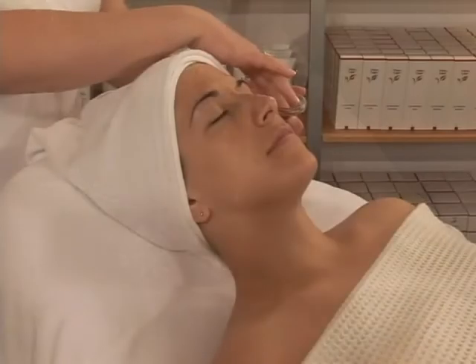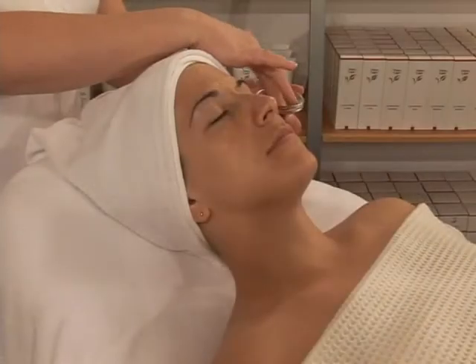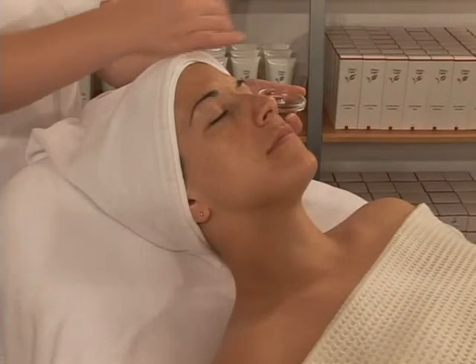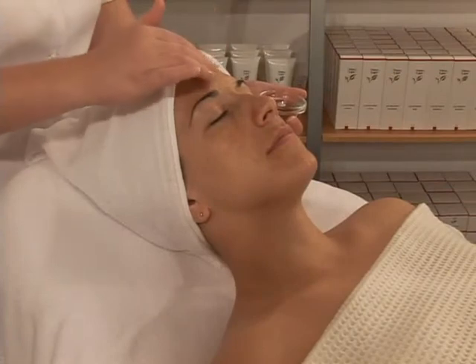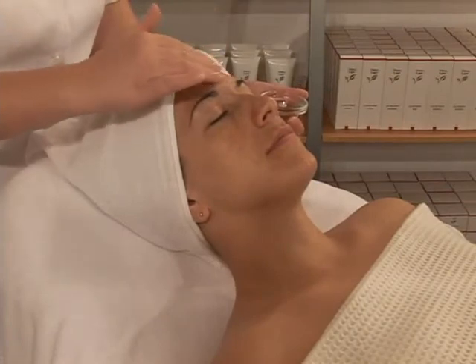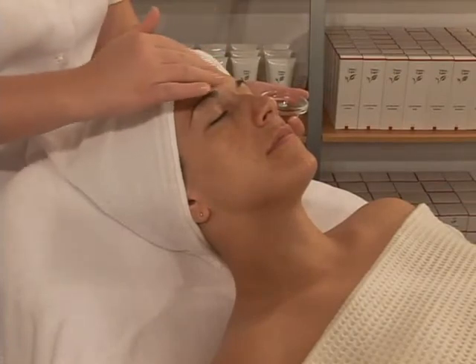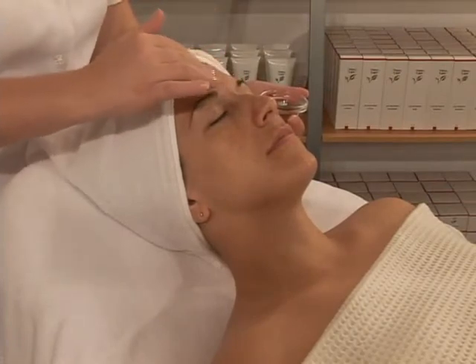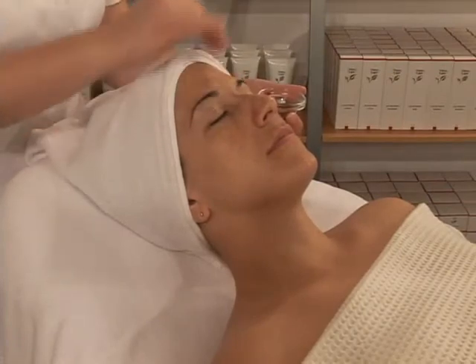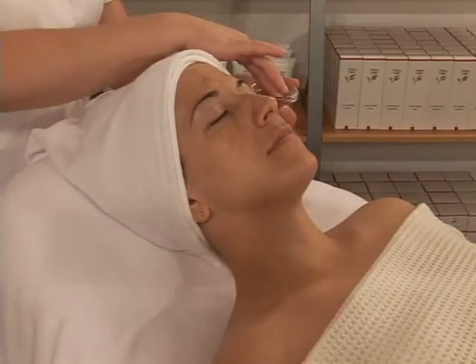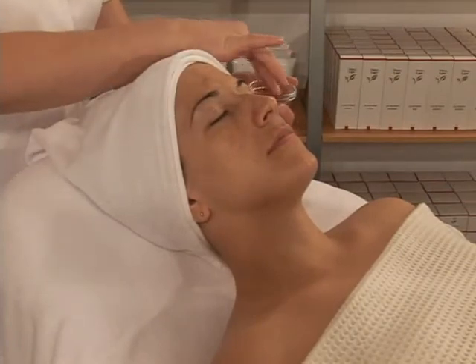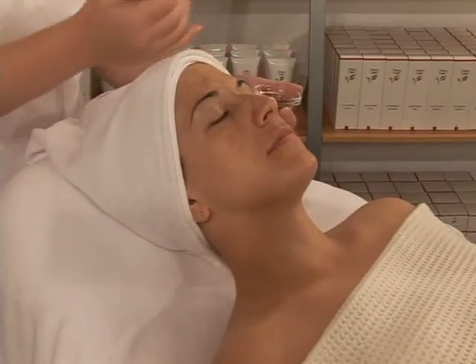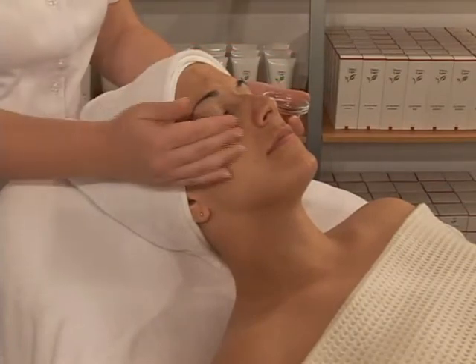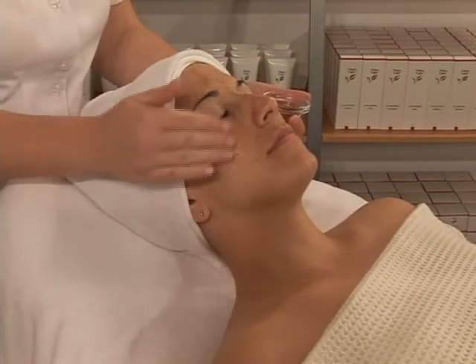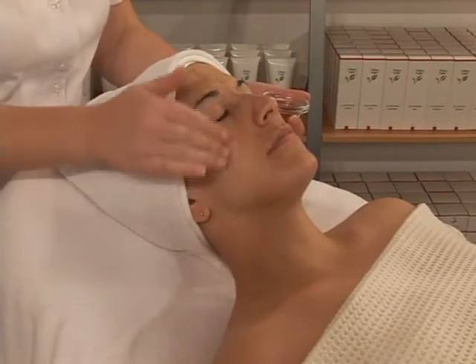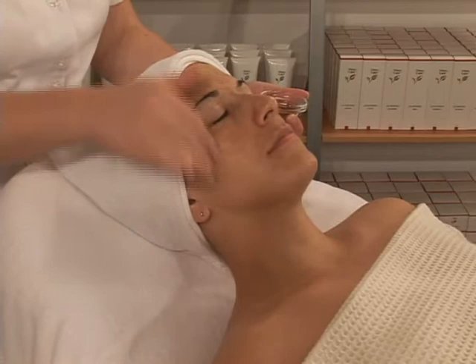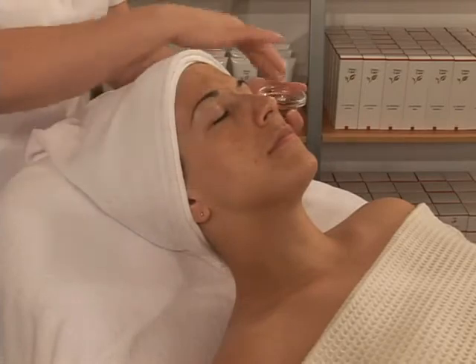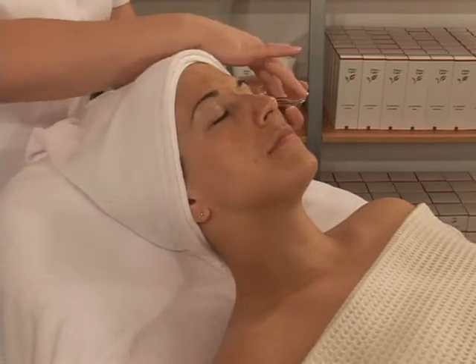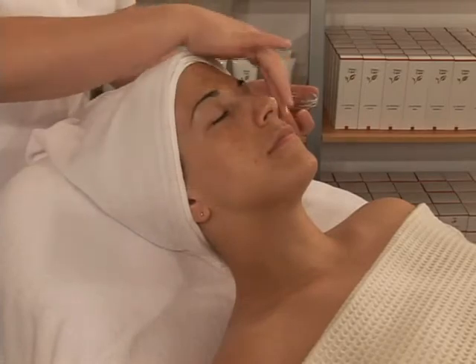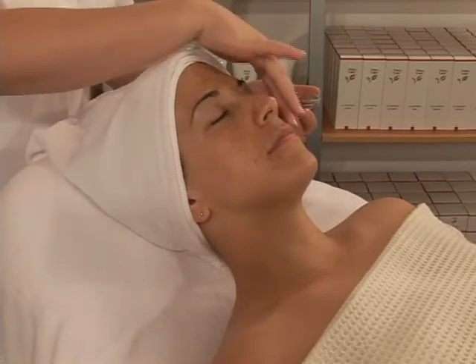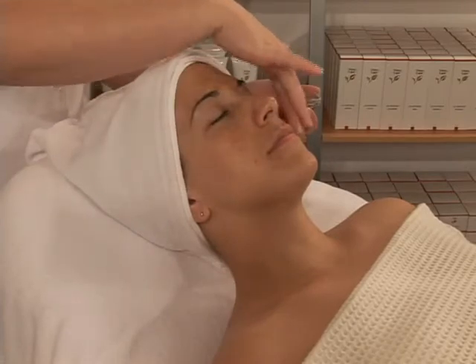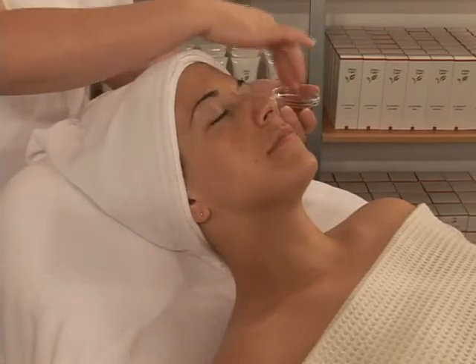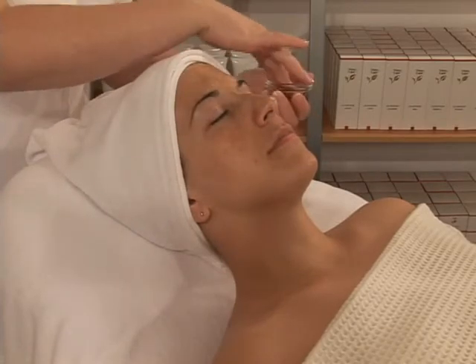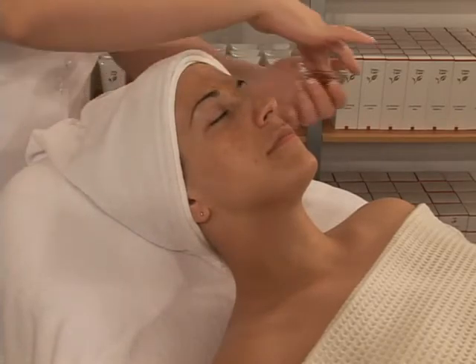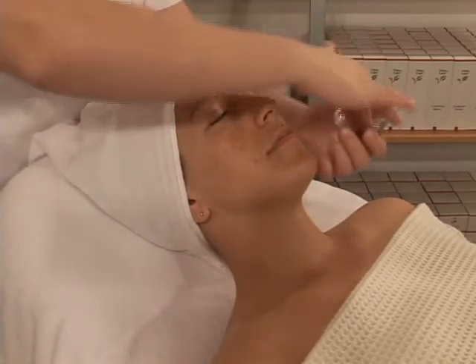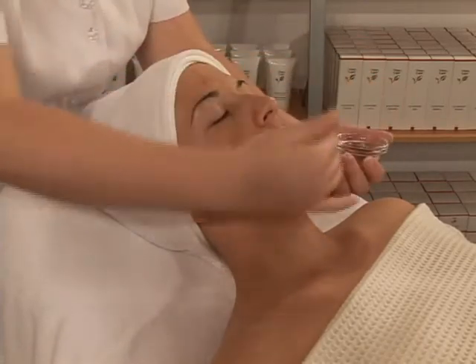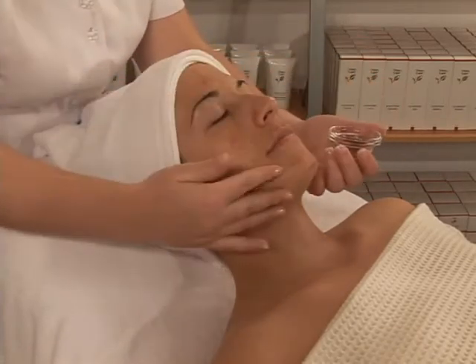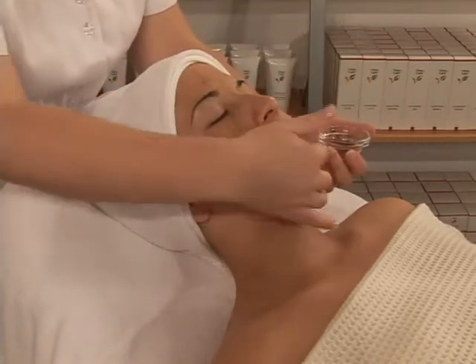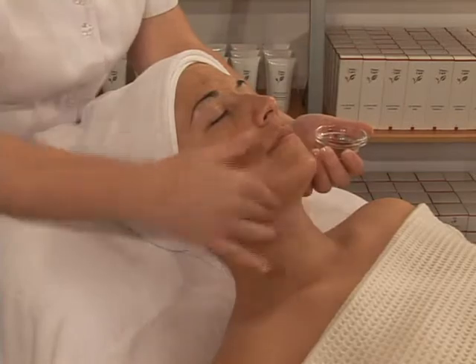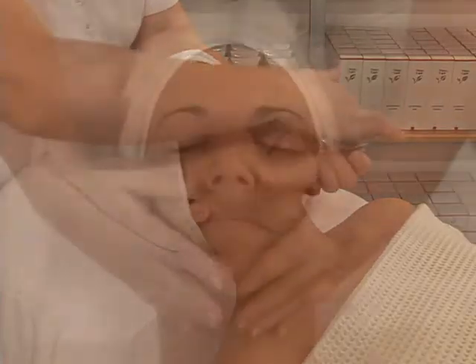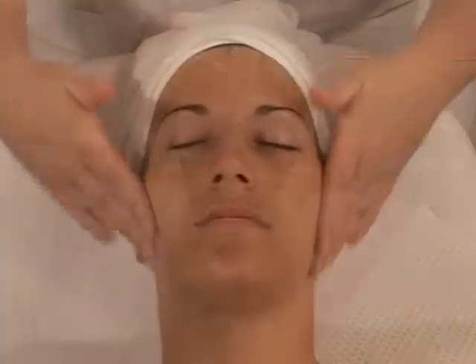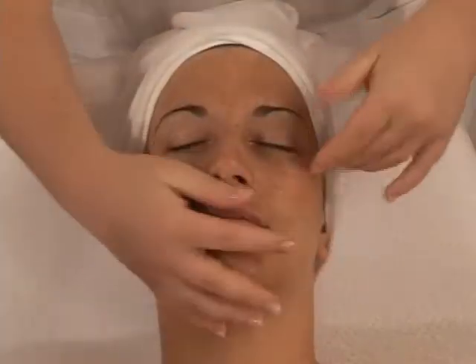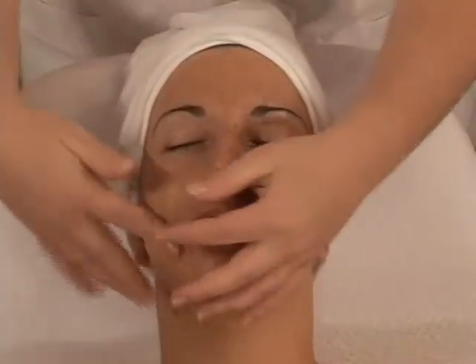The first step in this treatment is the application of the Botanical Thermescence Concentrate on face, neck, and décolleté. Aid penetration by effleurage massage movements.